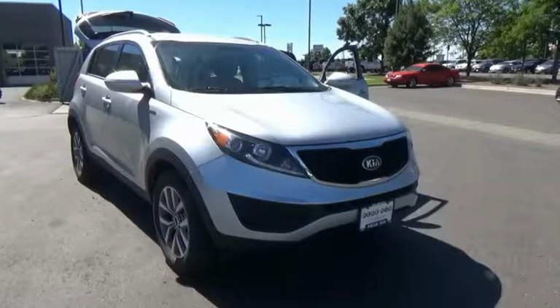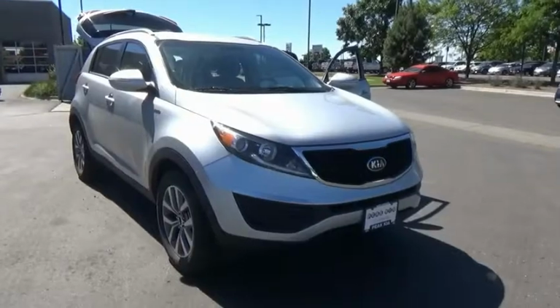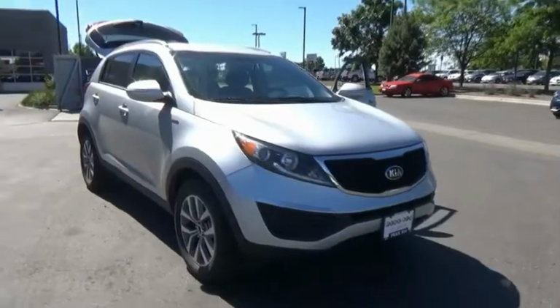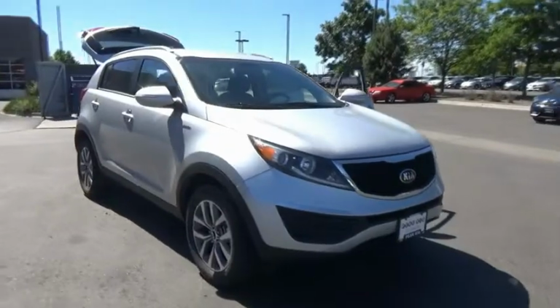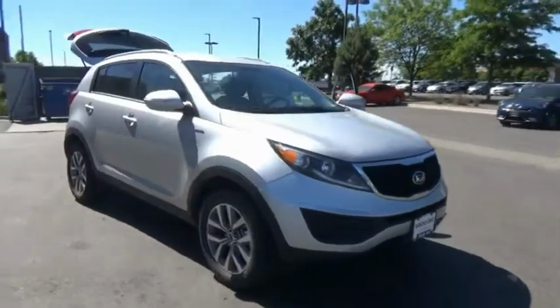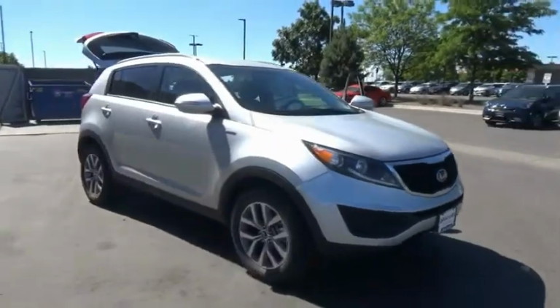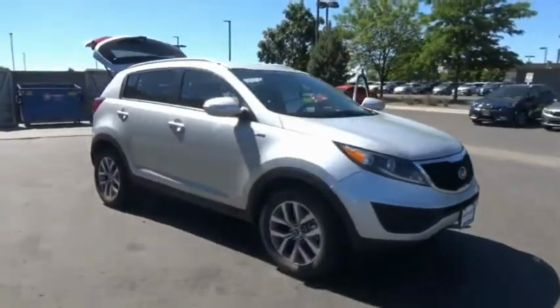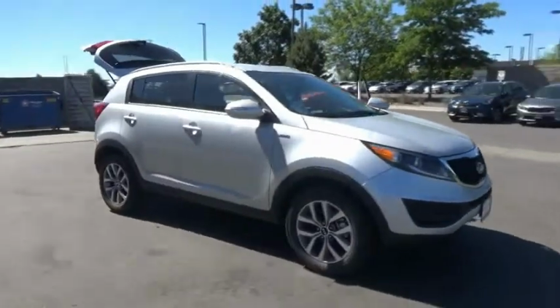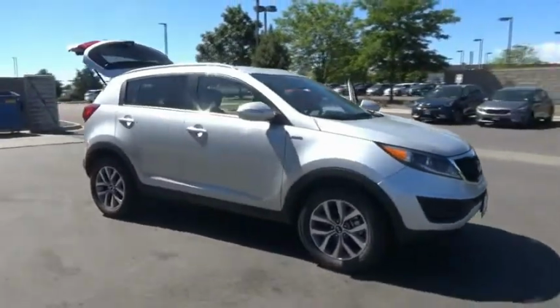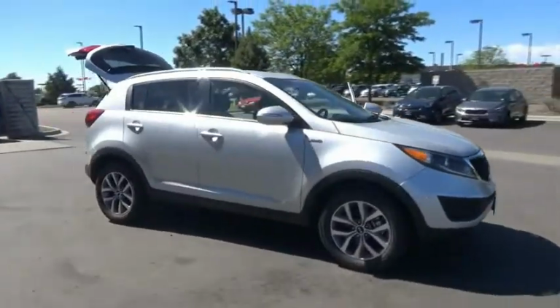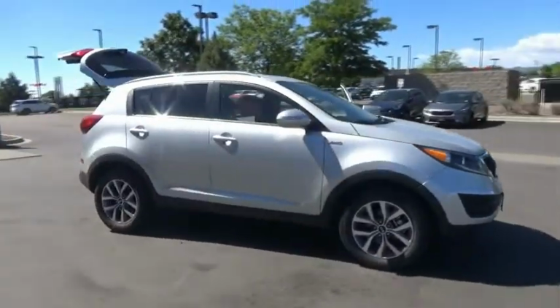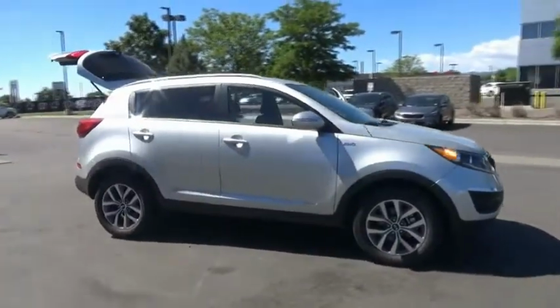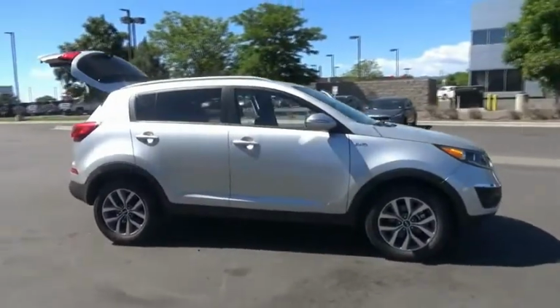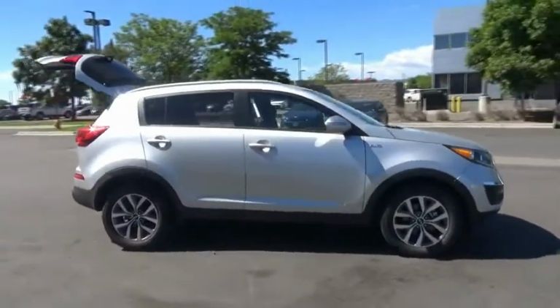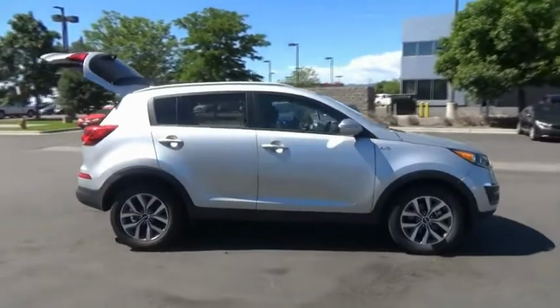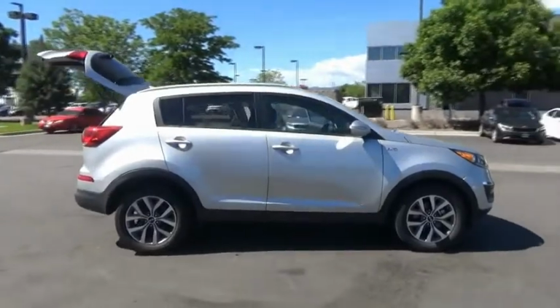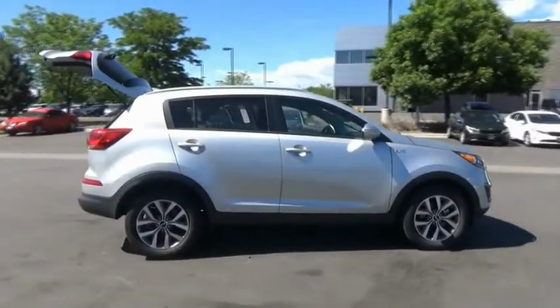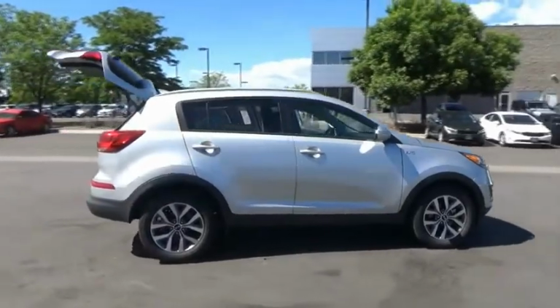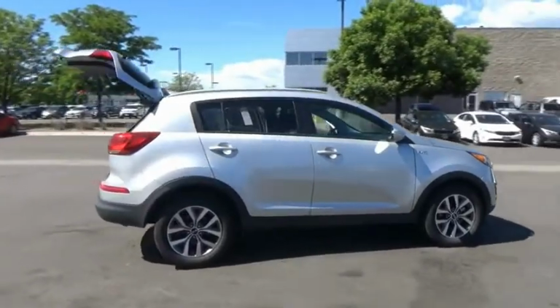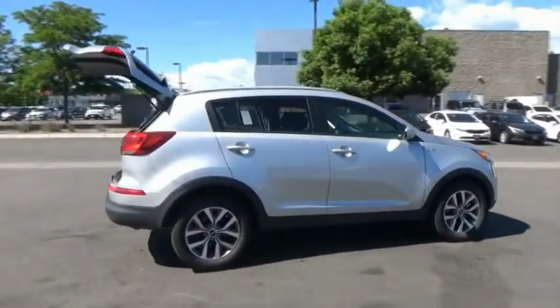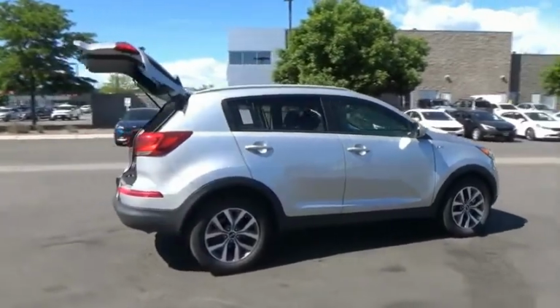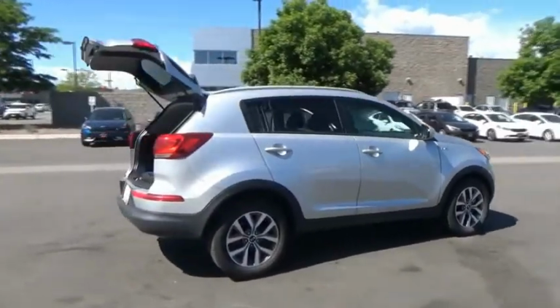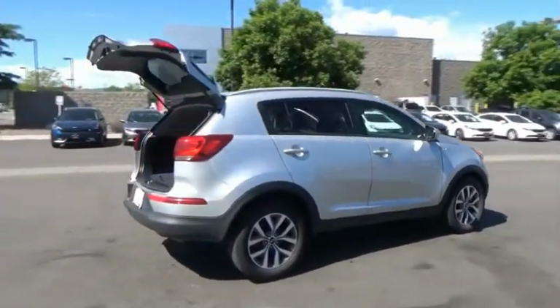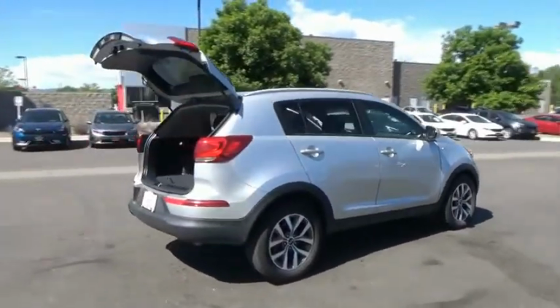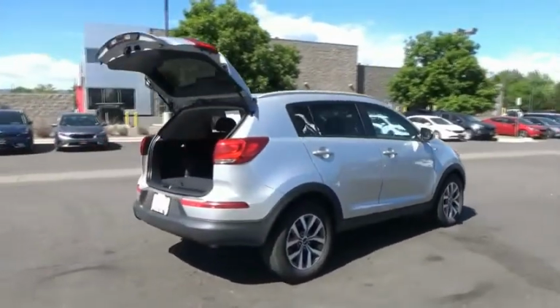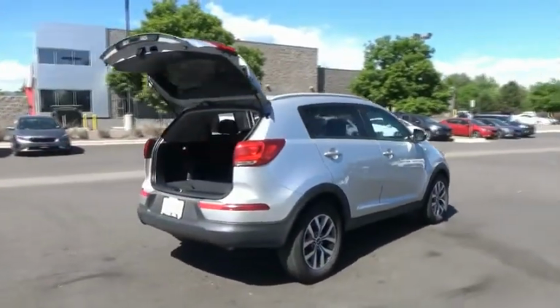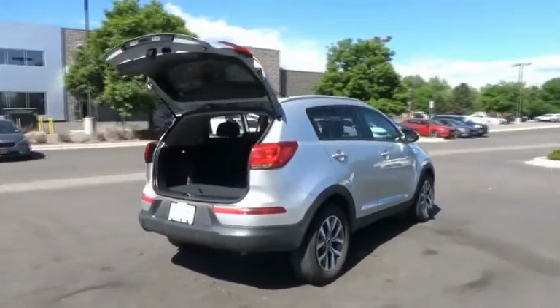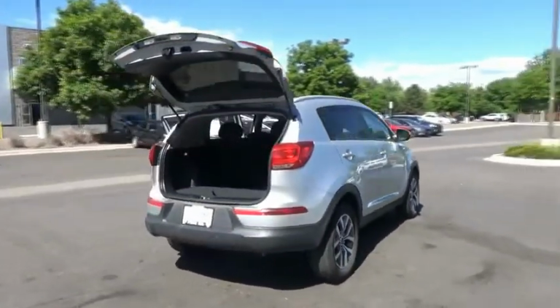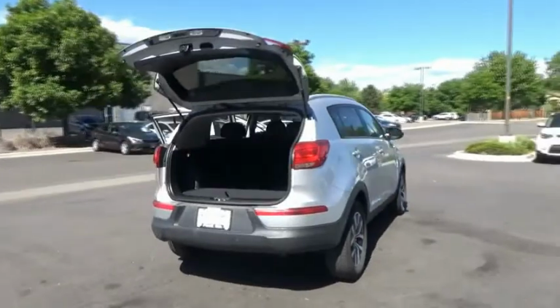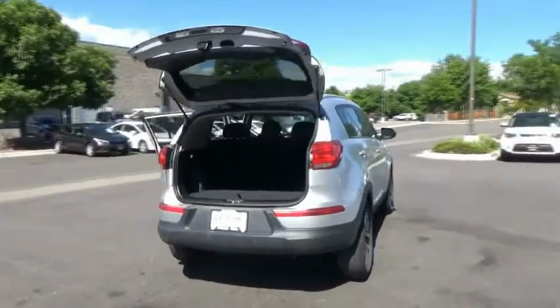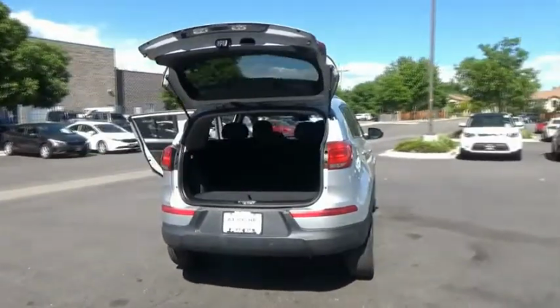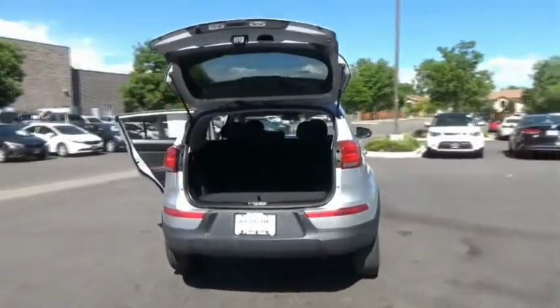We are pleased to show you the 2014 Sportage. With its sleek and stylish exterior and its roomy, feature-laden interior, the Sportage both looks good and performs well on the road.